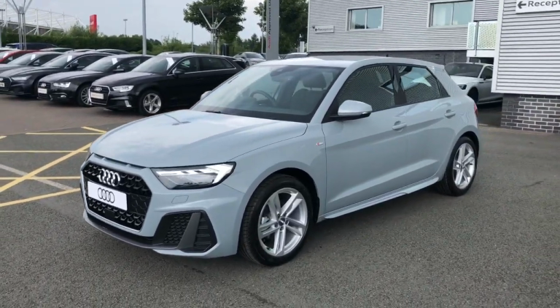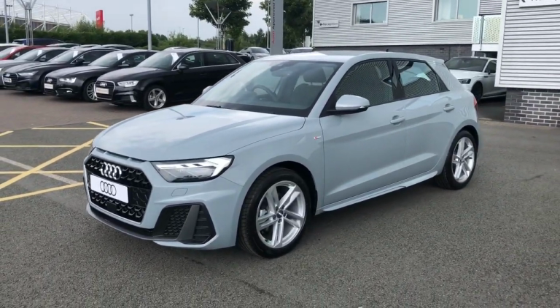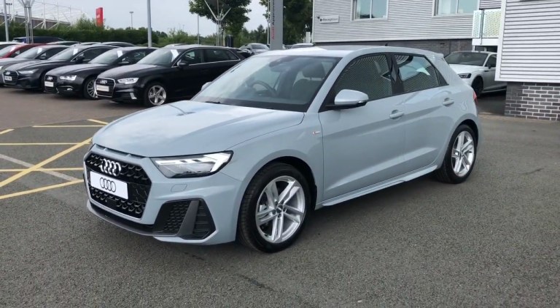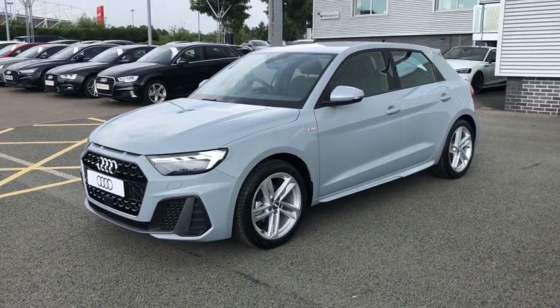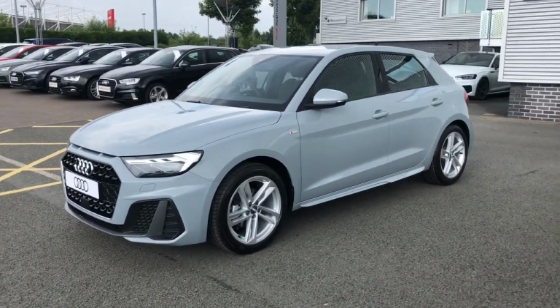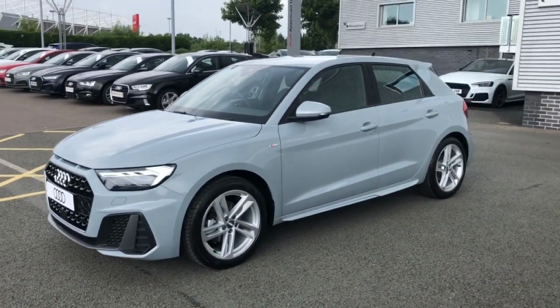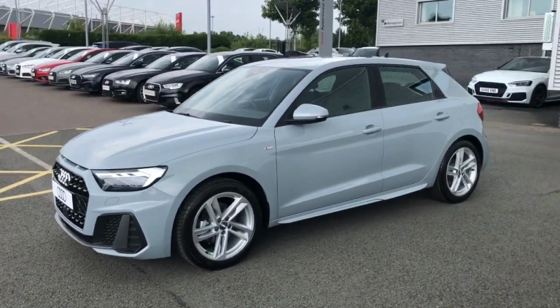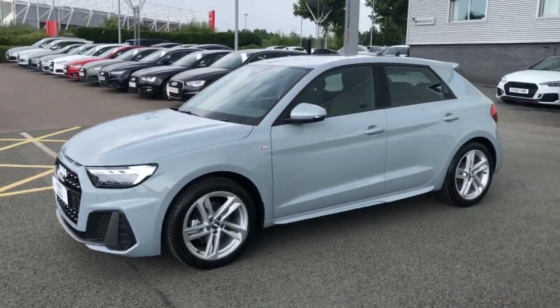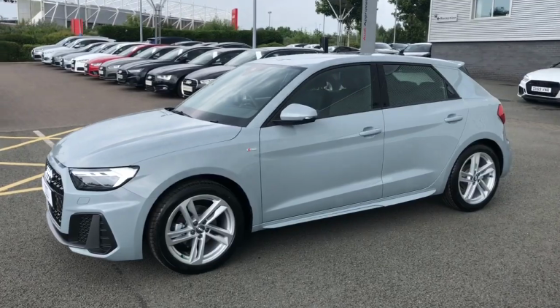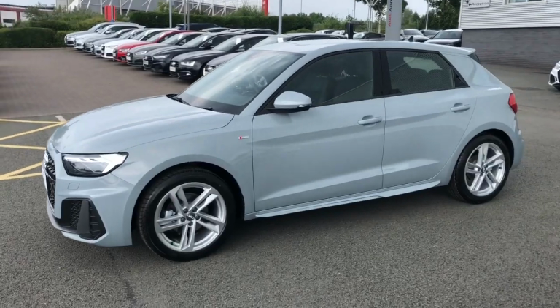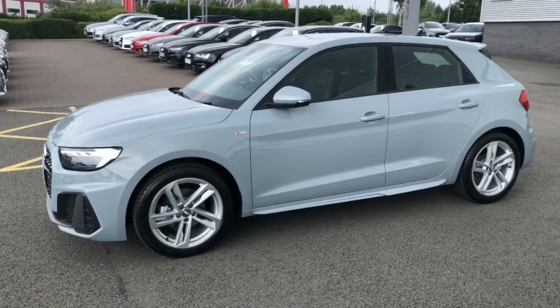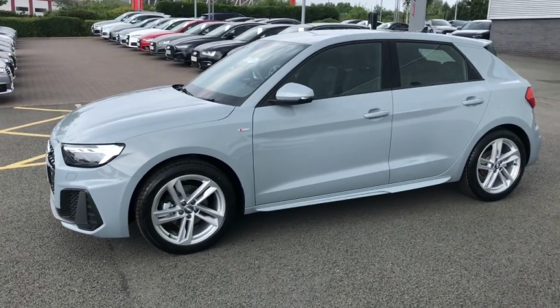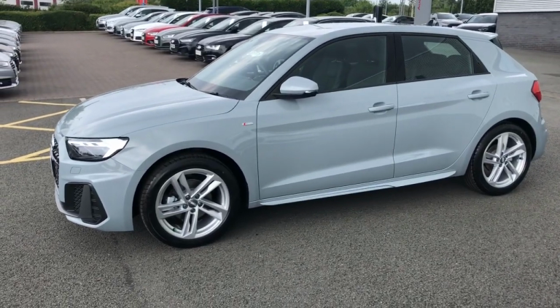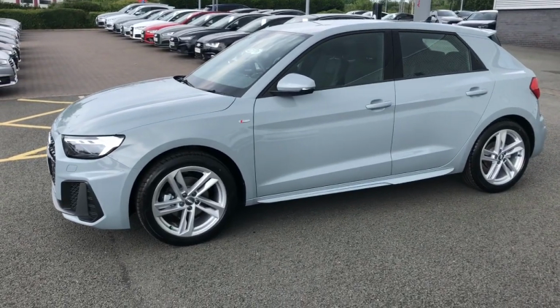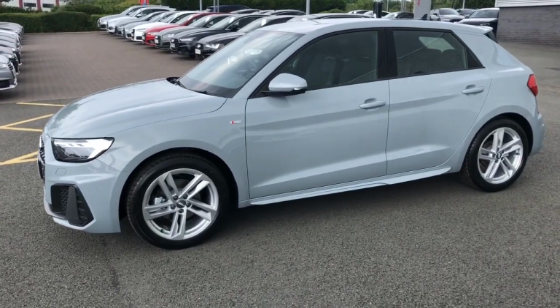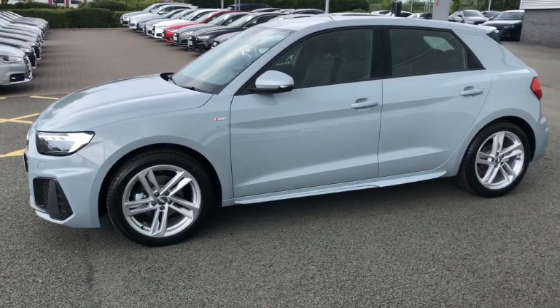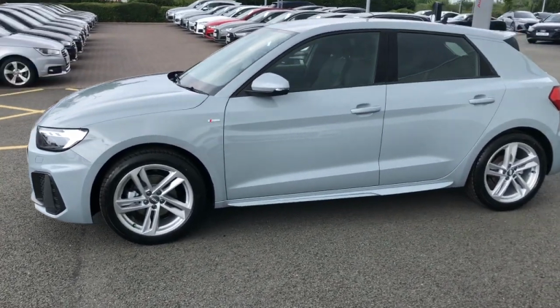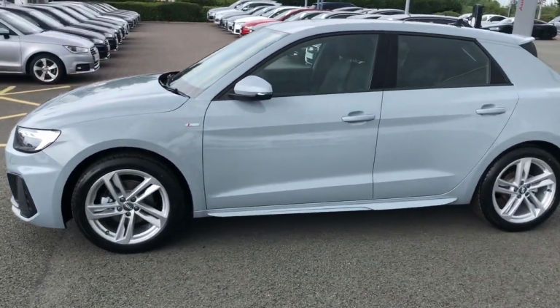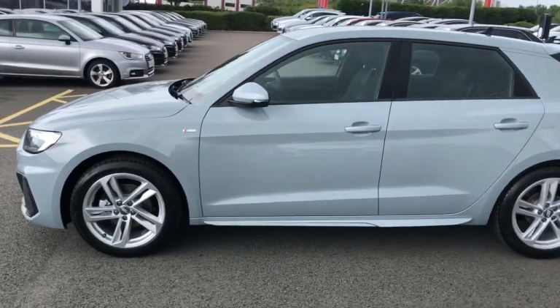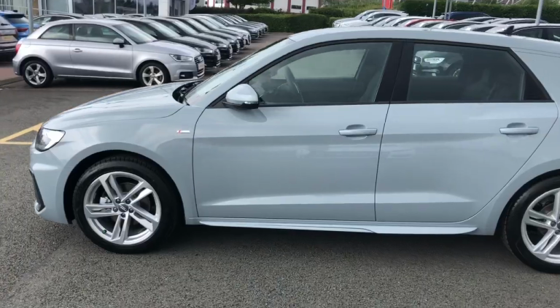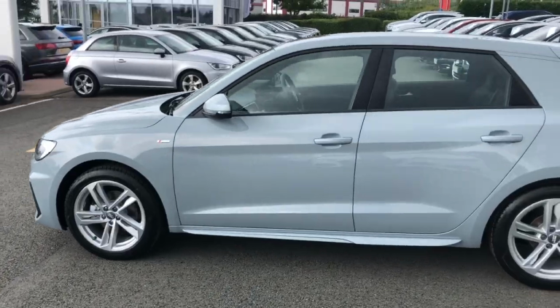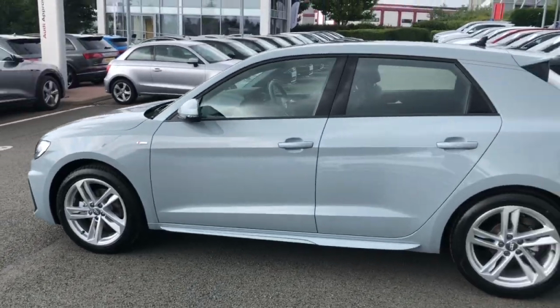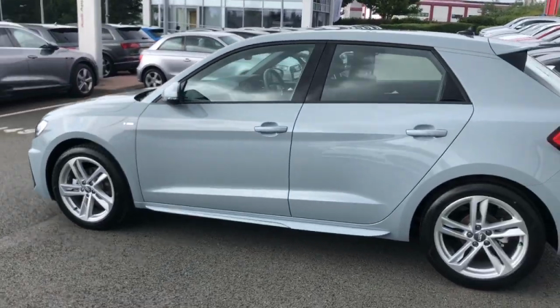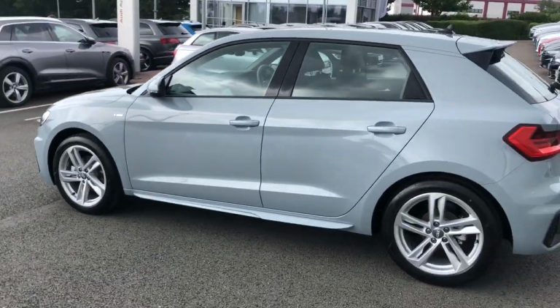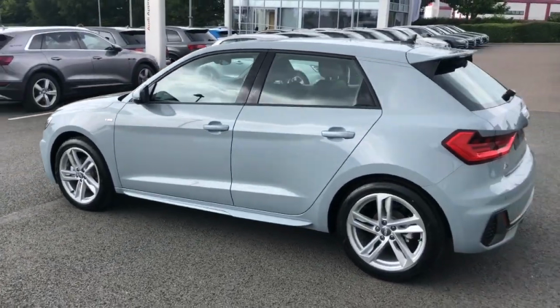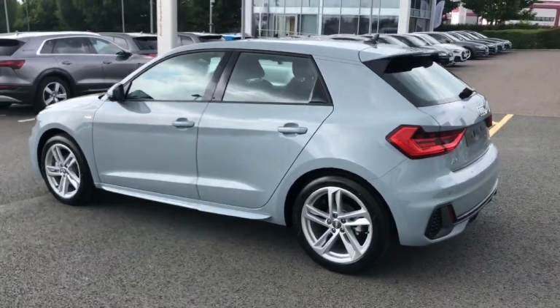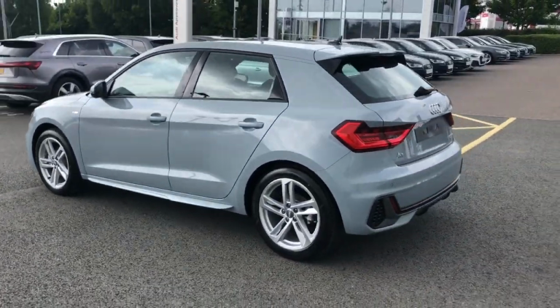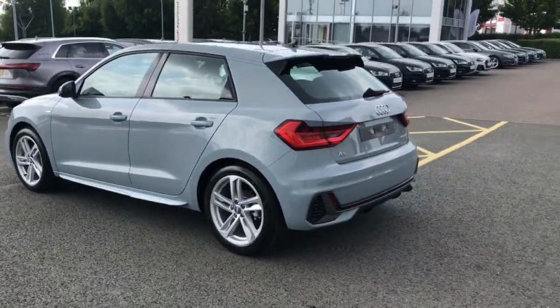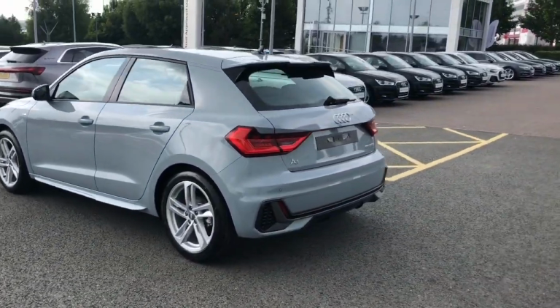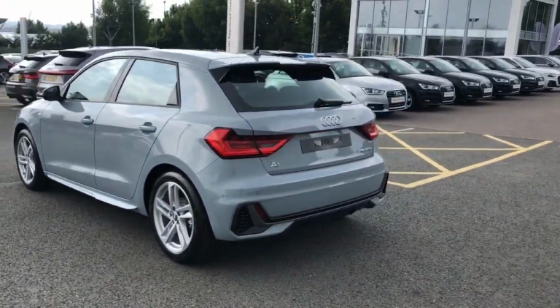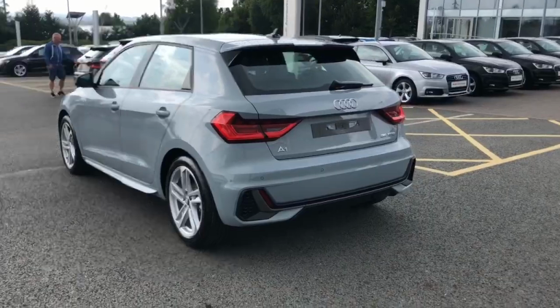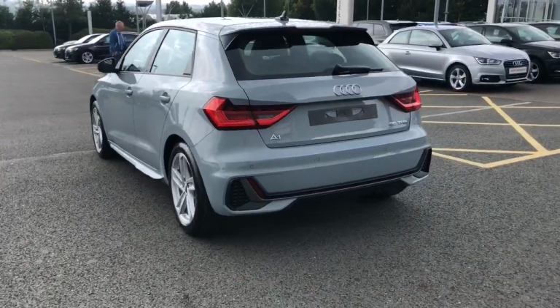This vehicle features the 35 TFSI engine and the S-Tronic gearbox. It is finished in arrow grey and features 17-inch alloy wheels.